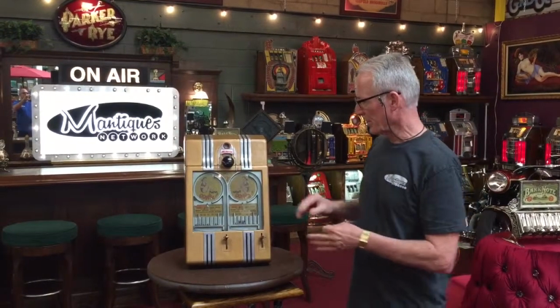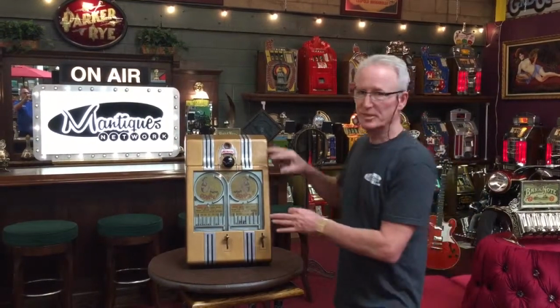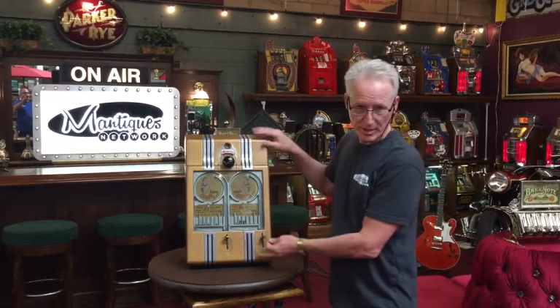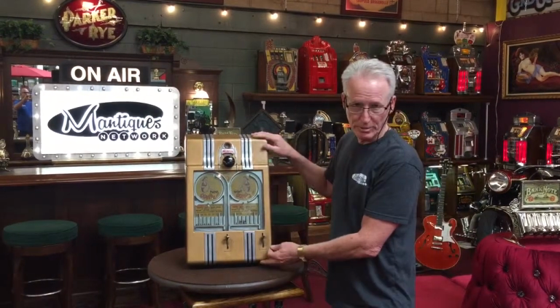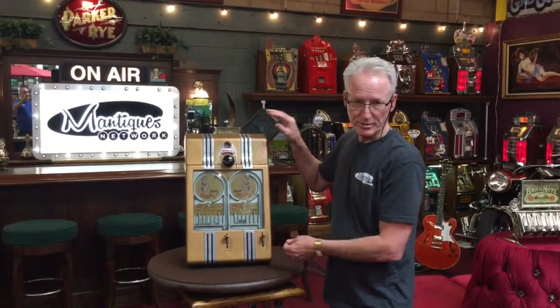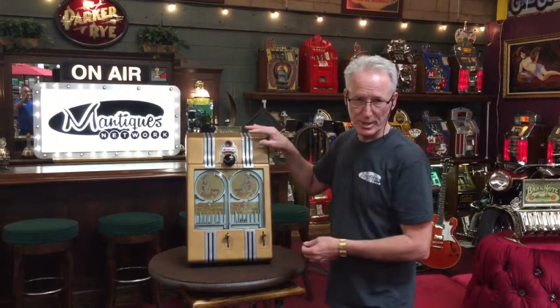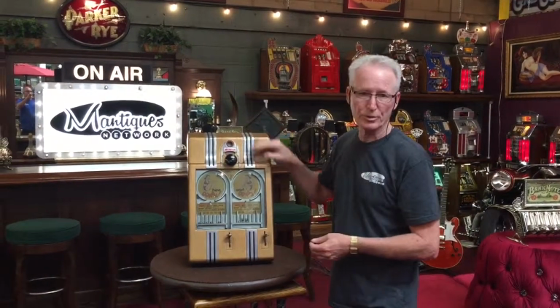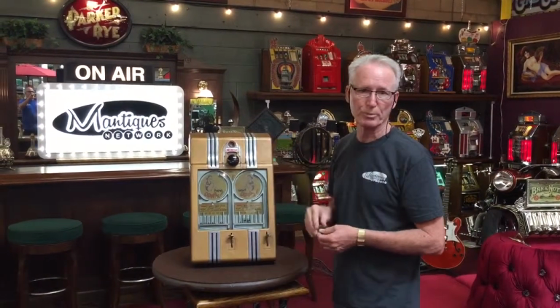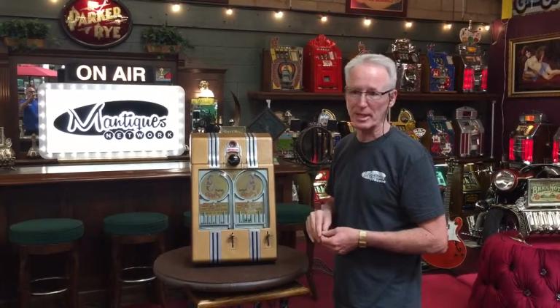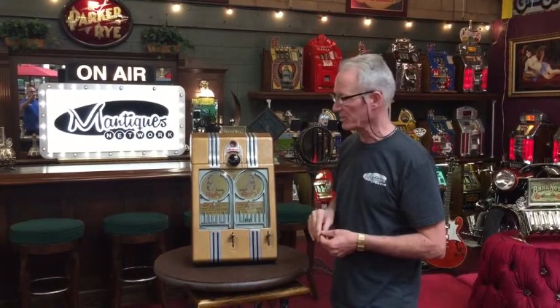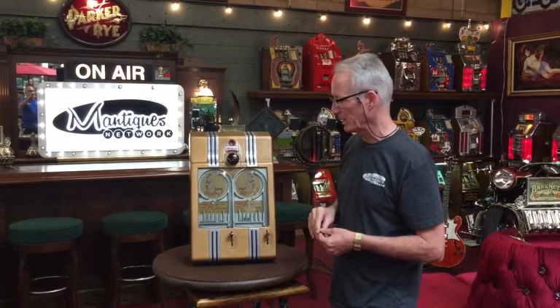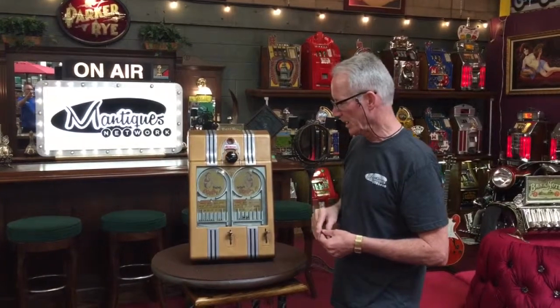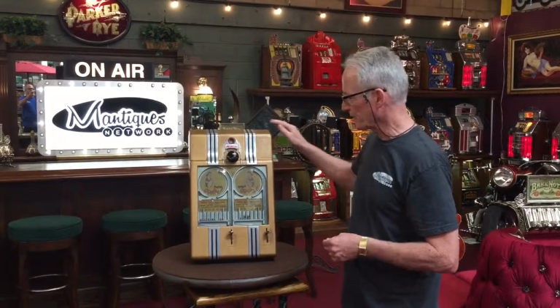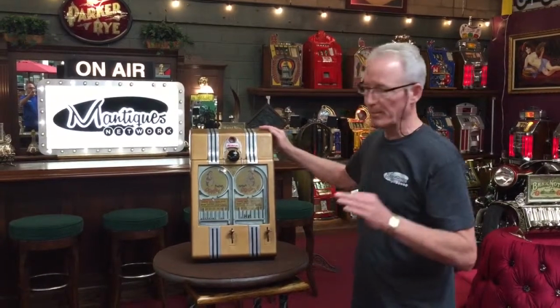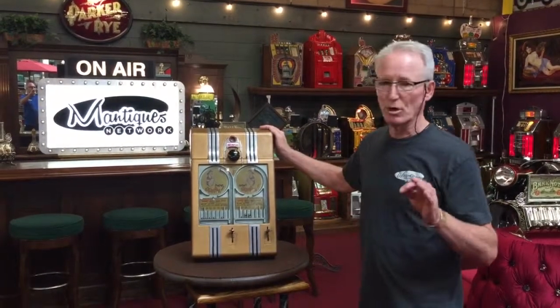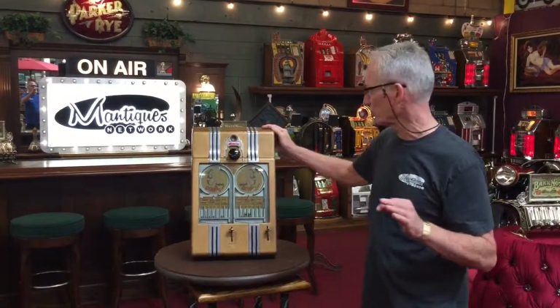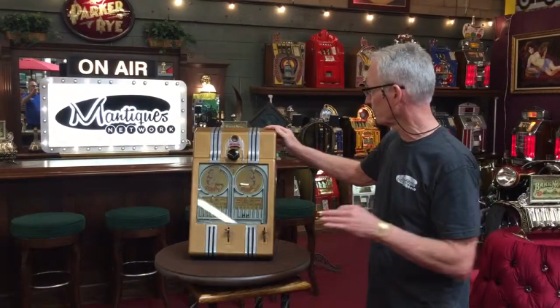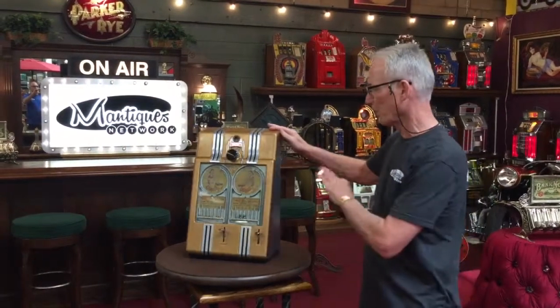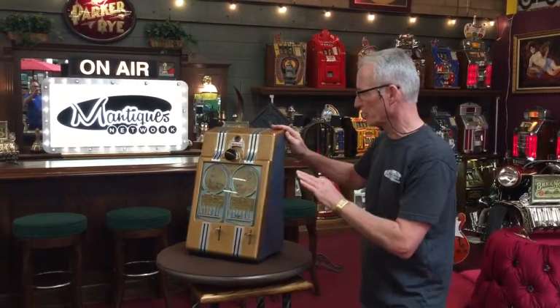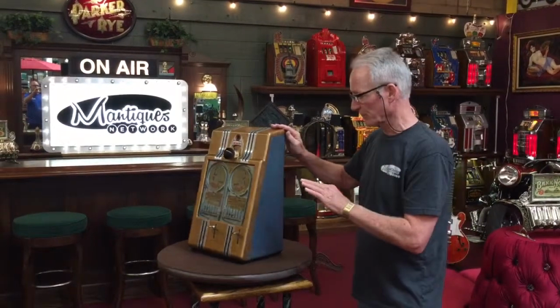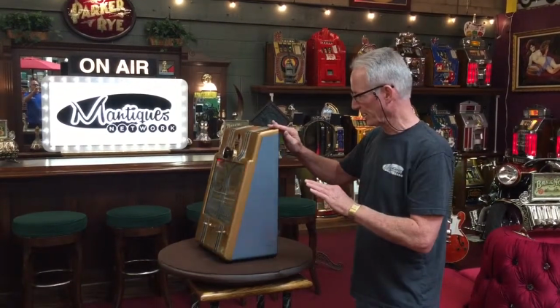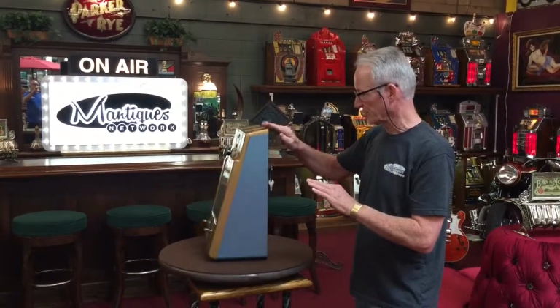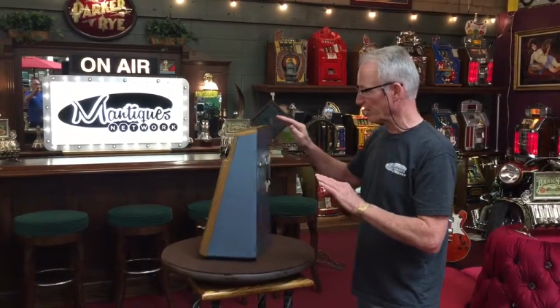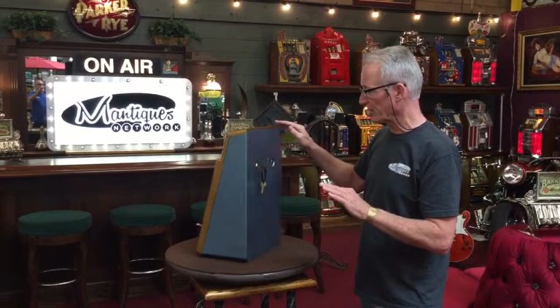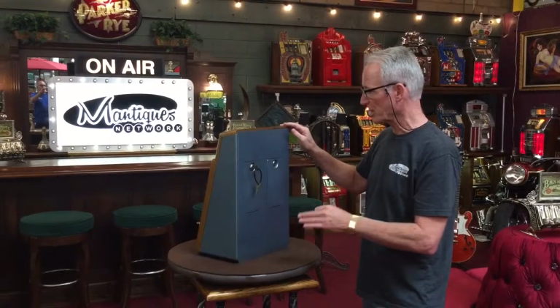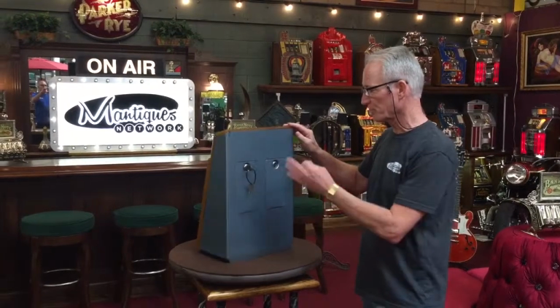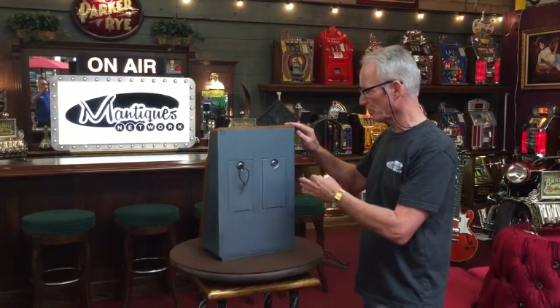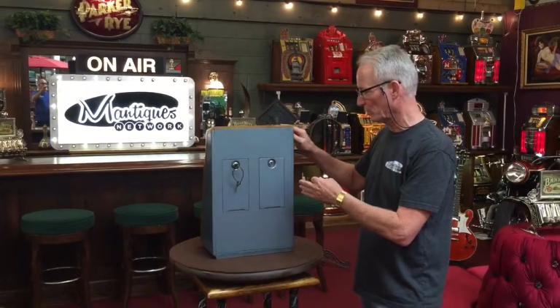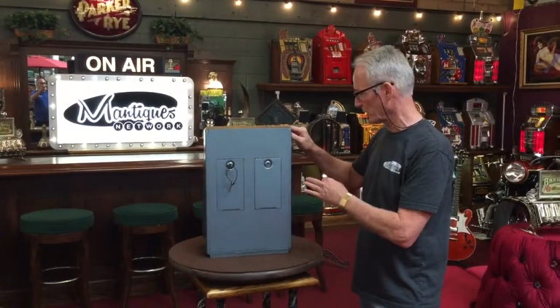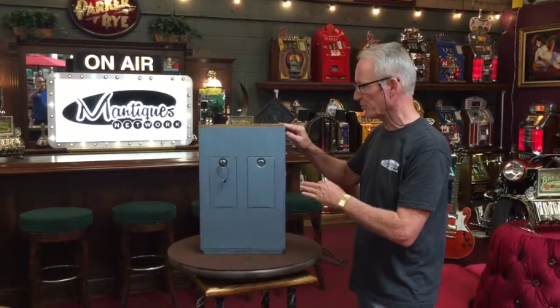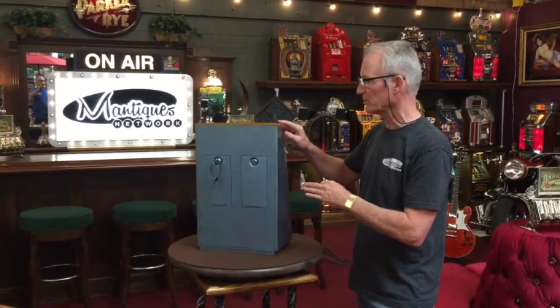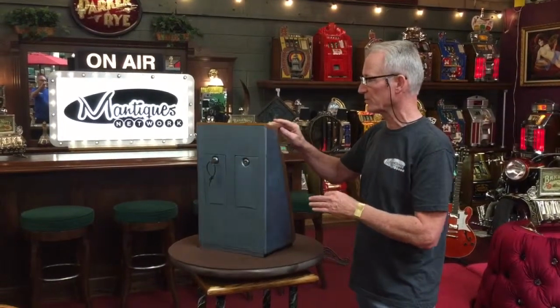They made these in singles. This is a double so that you could play side by side. This game is all original. All the paint's original. Everything is in very, very nice shape. Original back doors, cash boxes, etc.